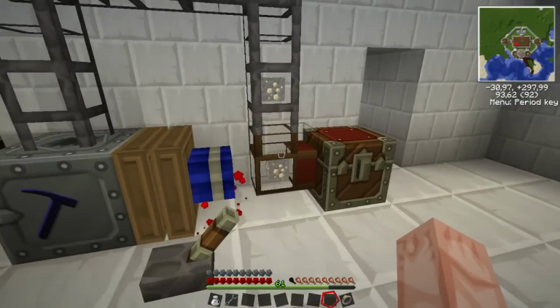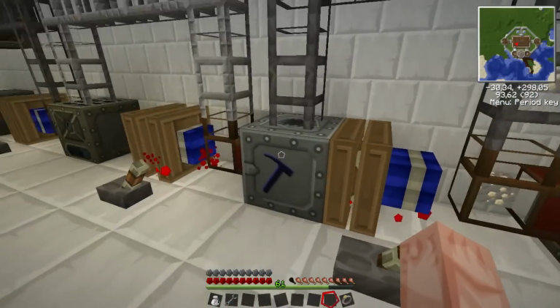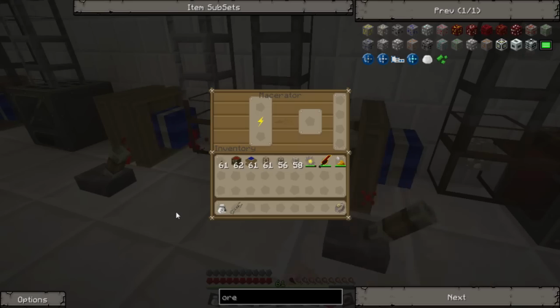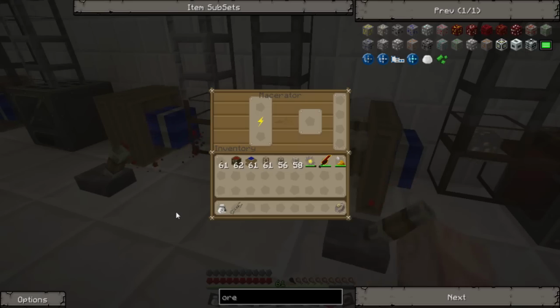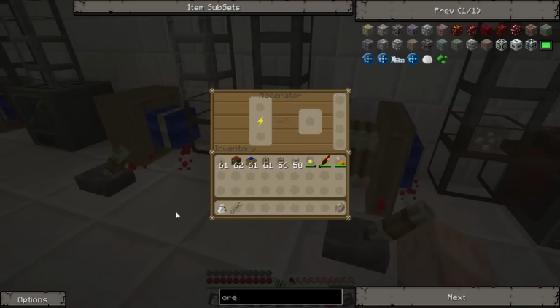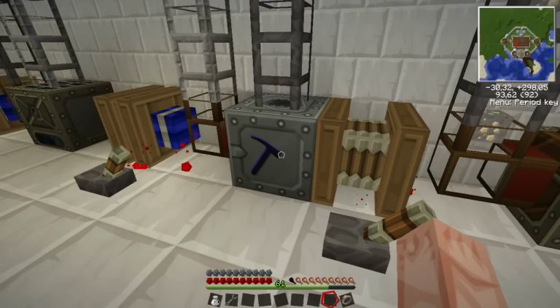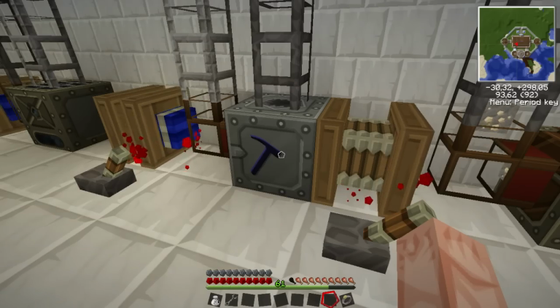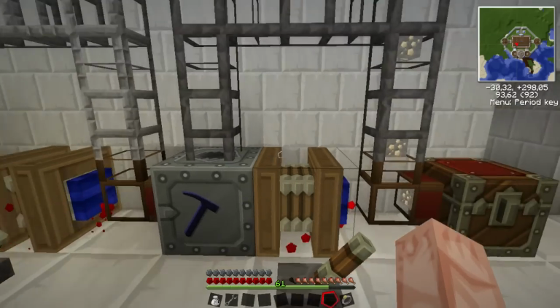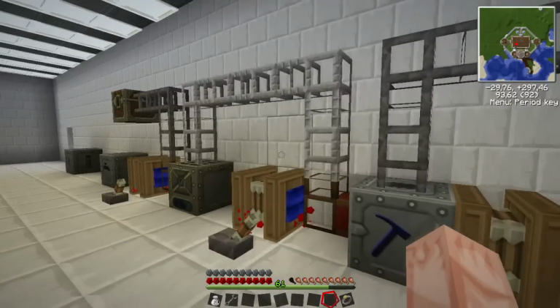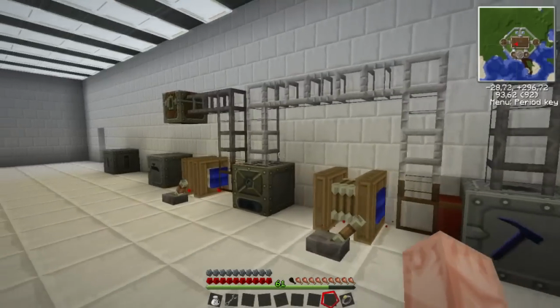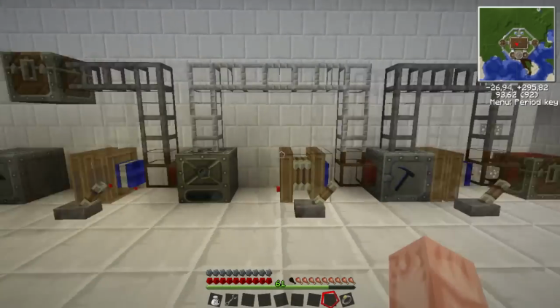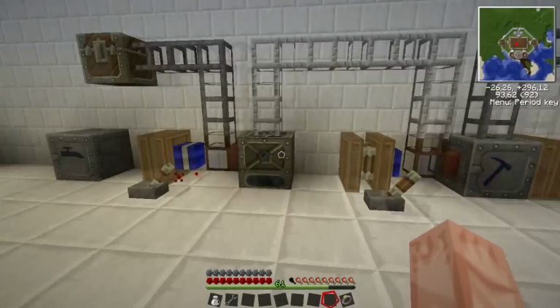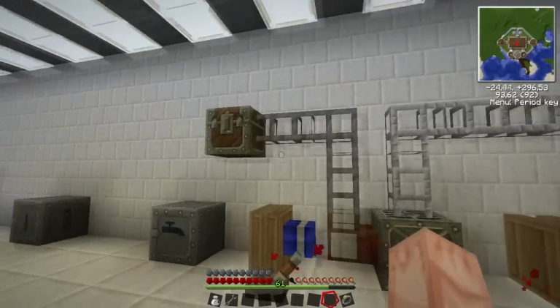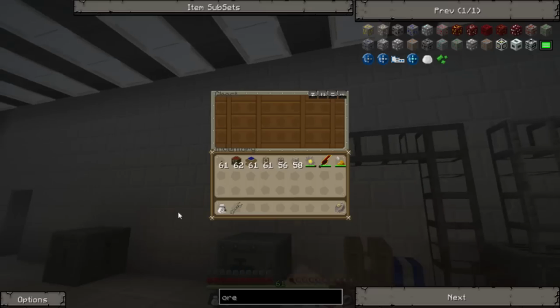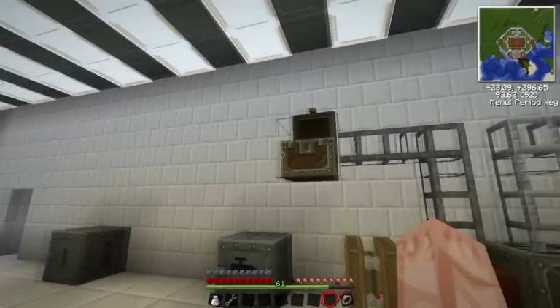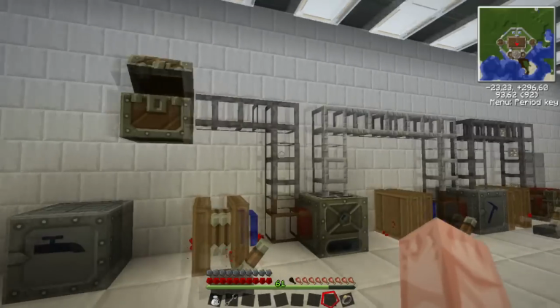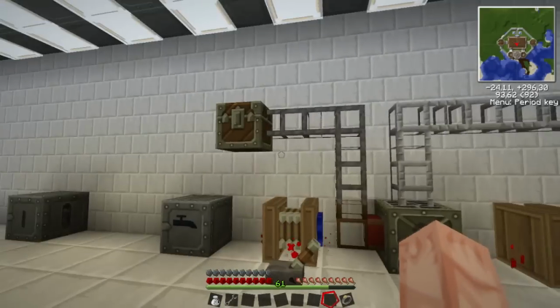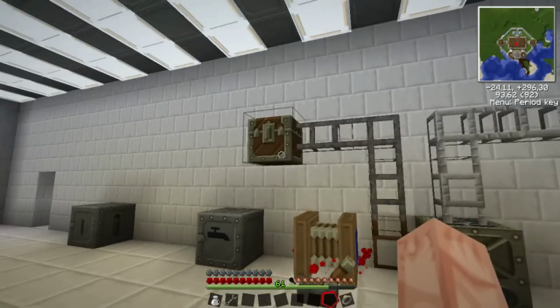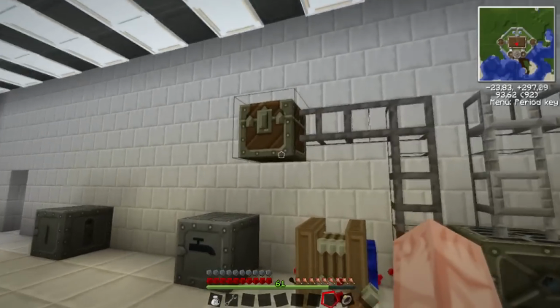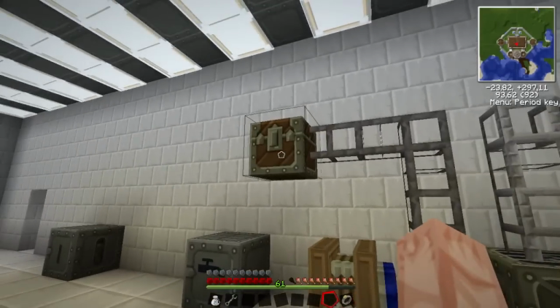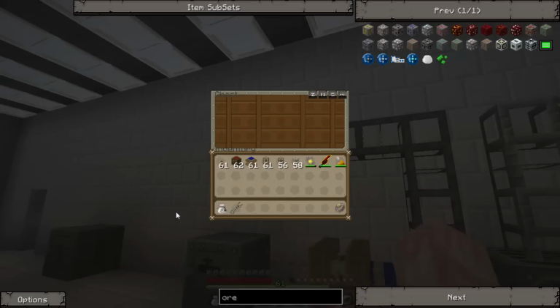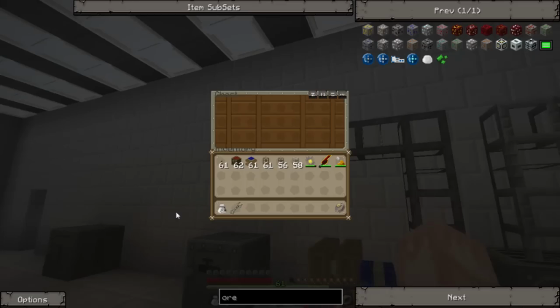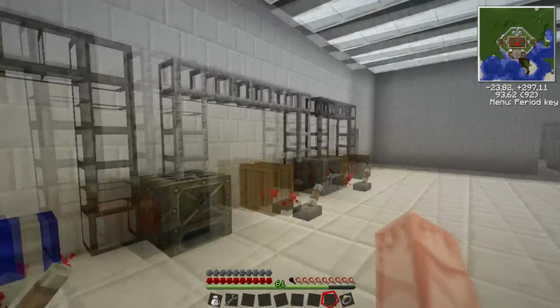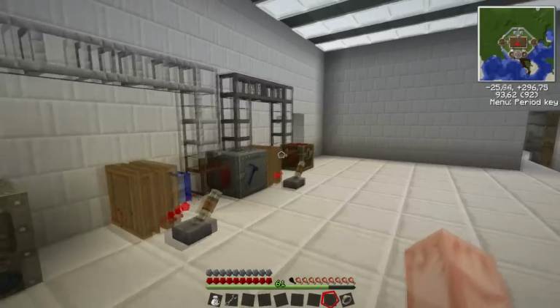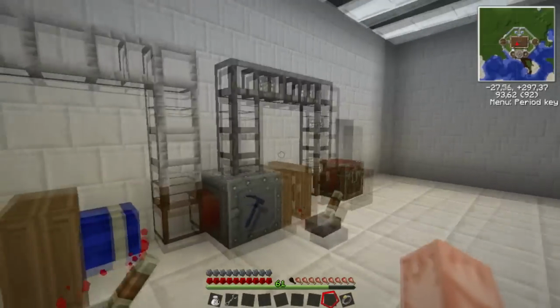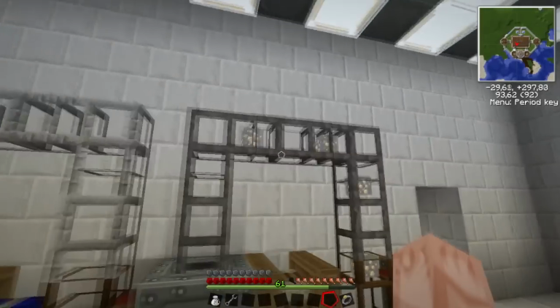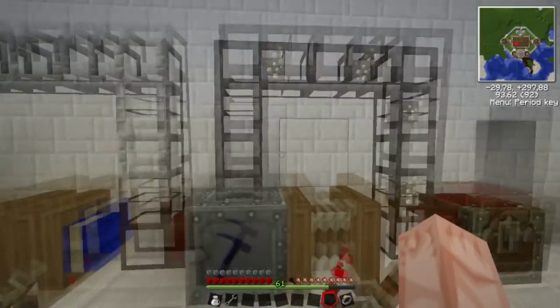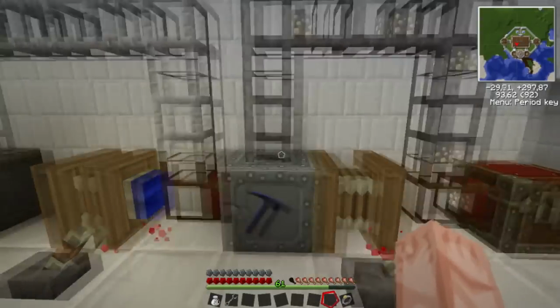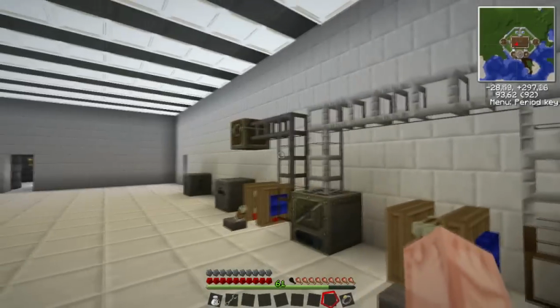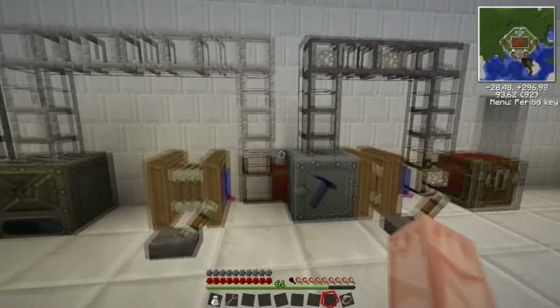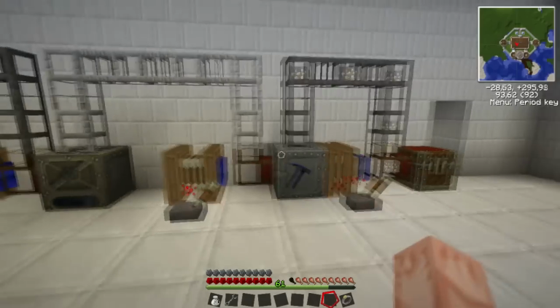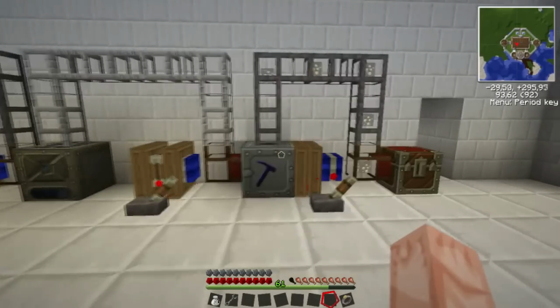Here comes the next one. They go in through the macerator and down the chain into this chest, and it will be two ingots per ore. Right now I put in 16 iron ores, so we should have 32 iron ingots at the end.